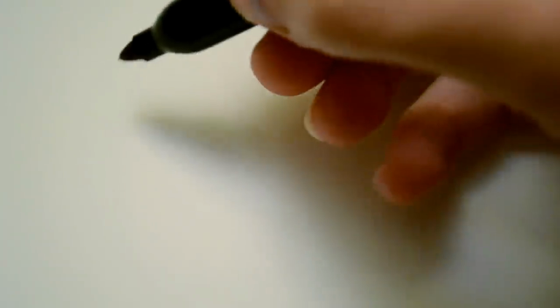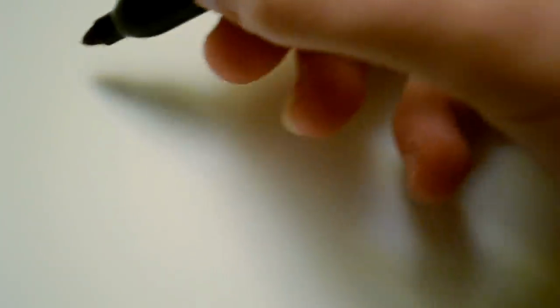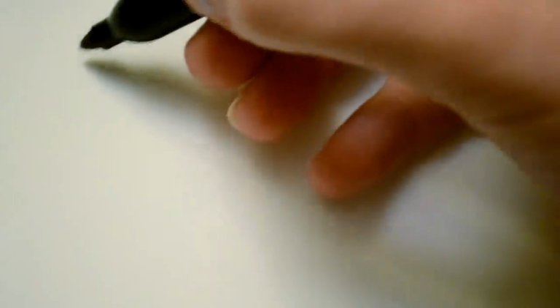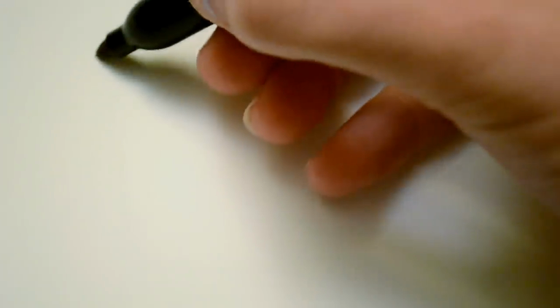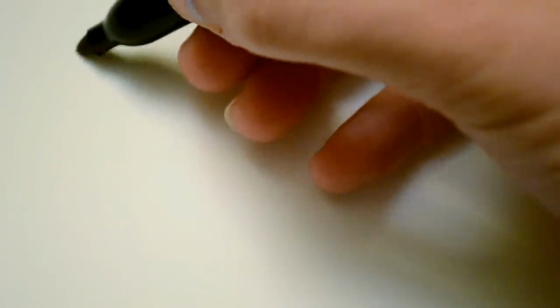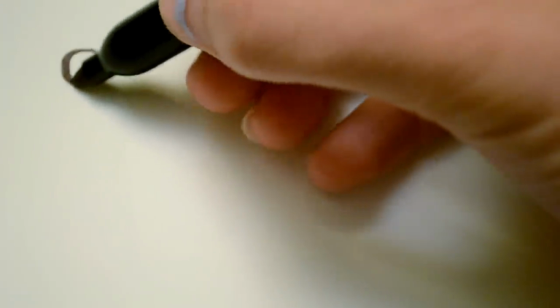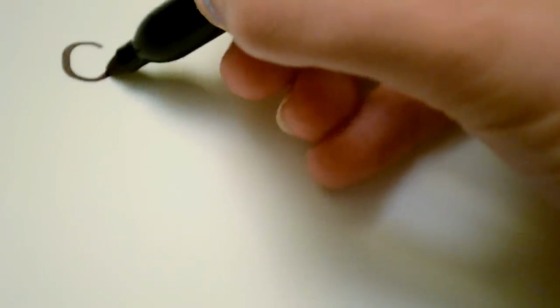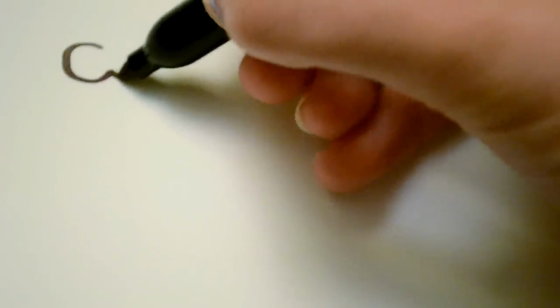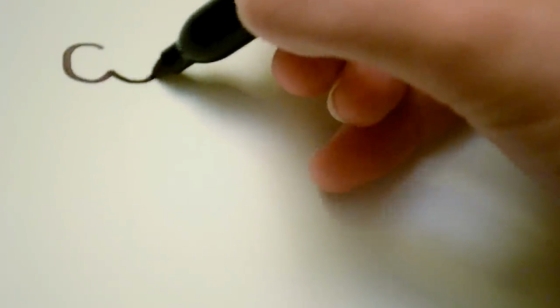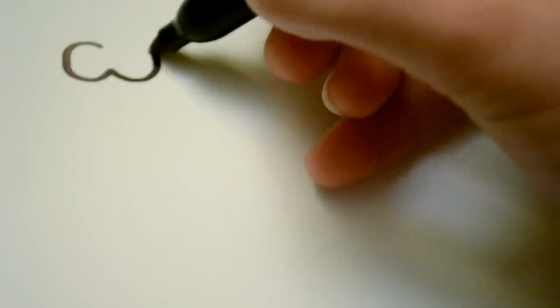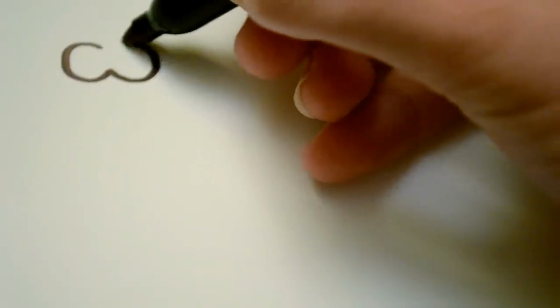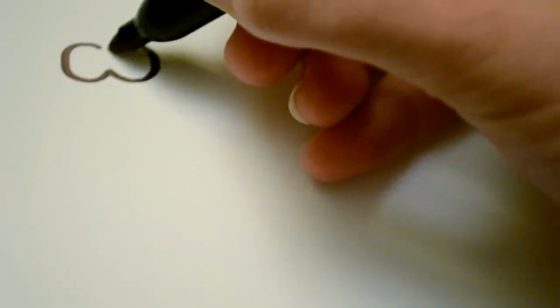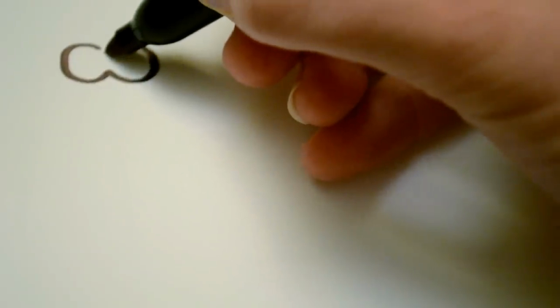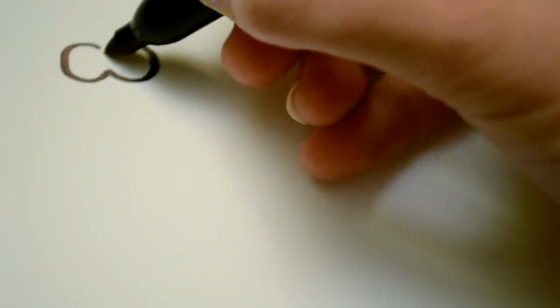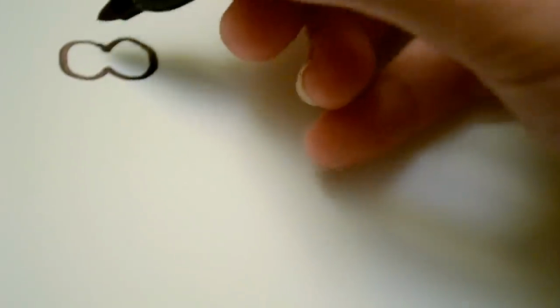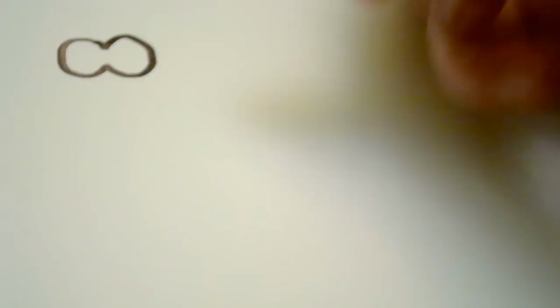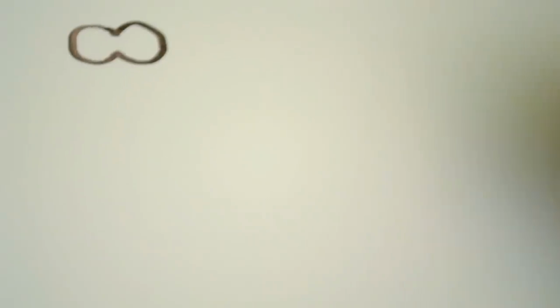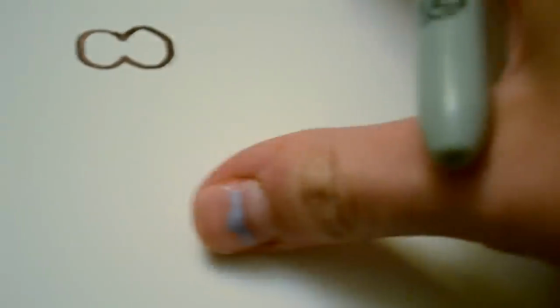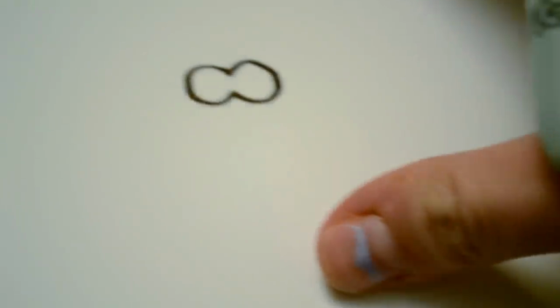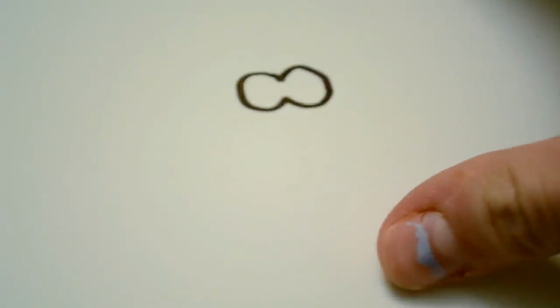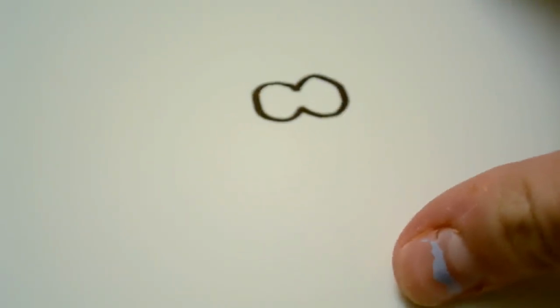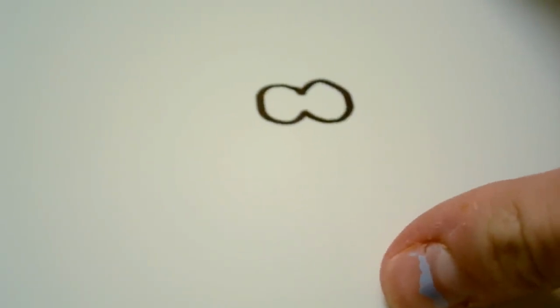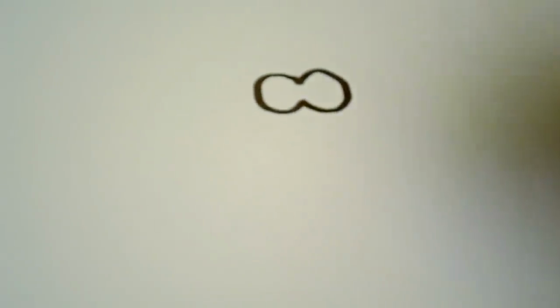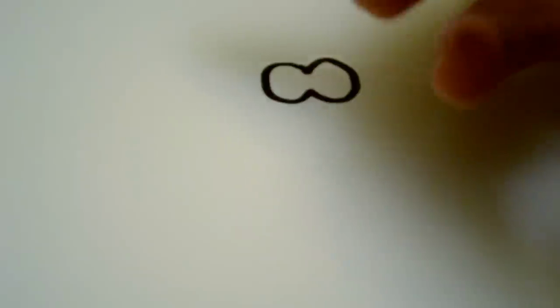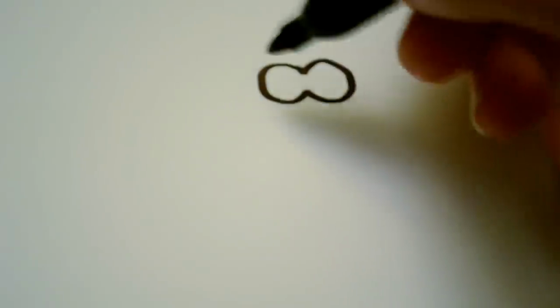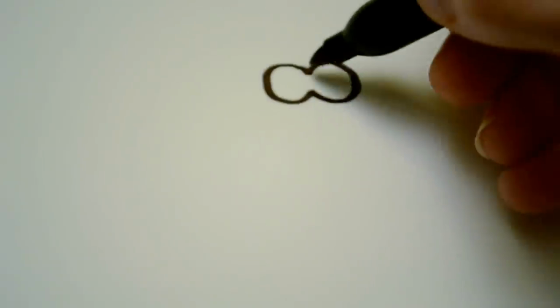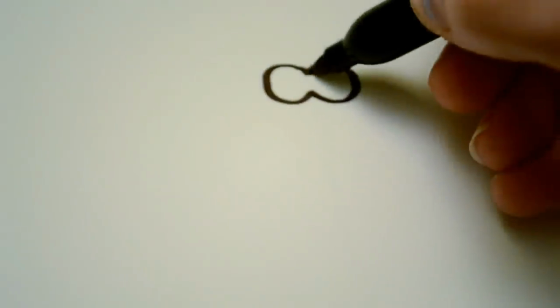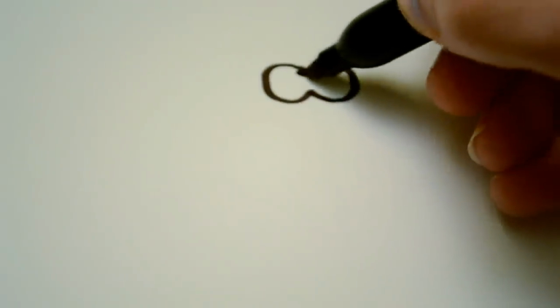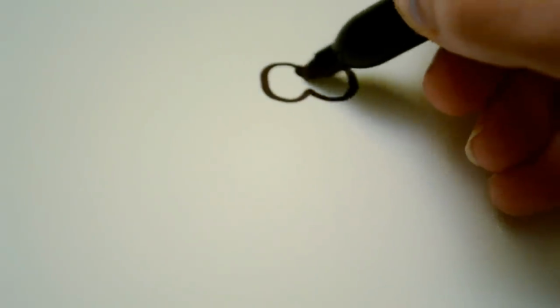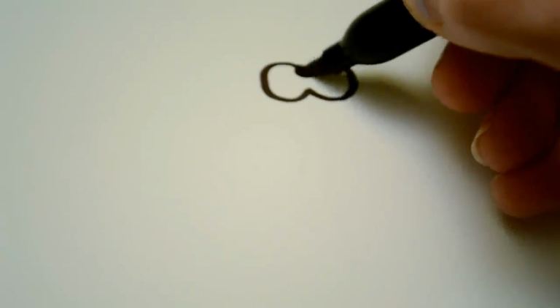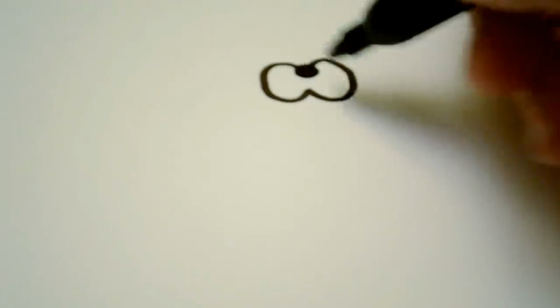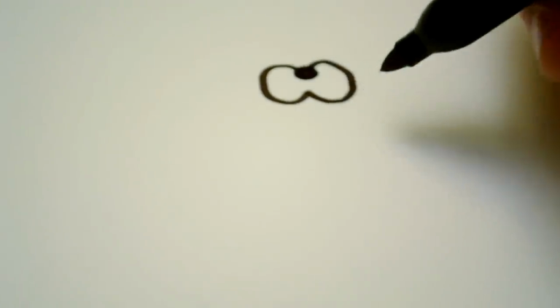First you're going to start out by drawing a peanut shape, which is just two circles that are connected in the middle. And then from there, you're going to want to draw a small circle in the middle right there.